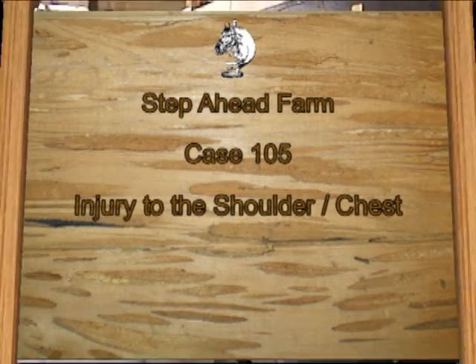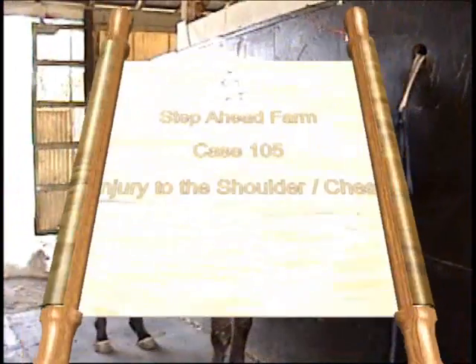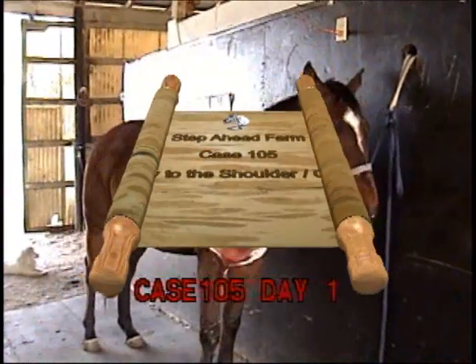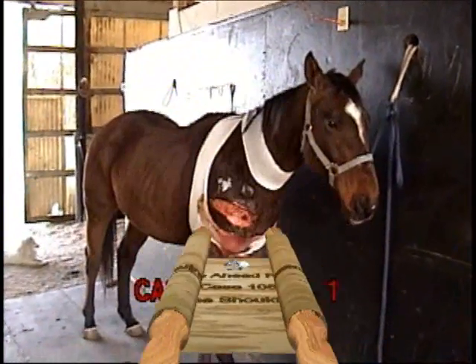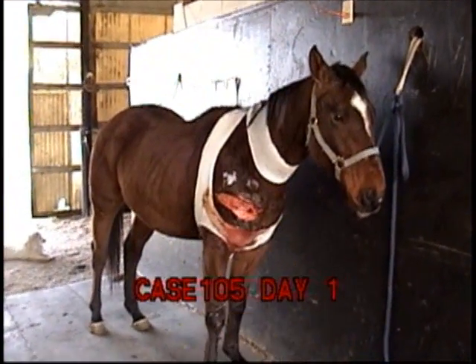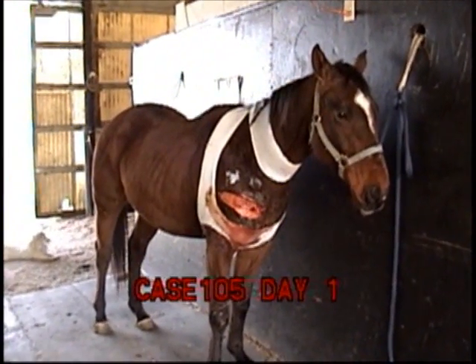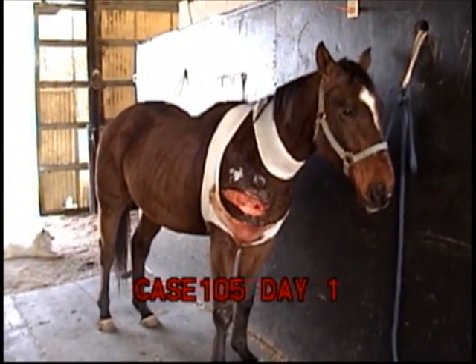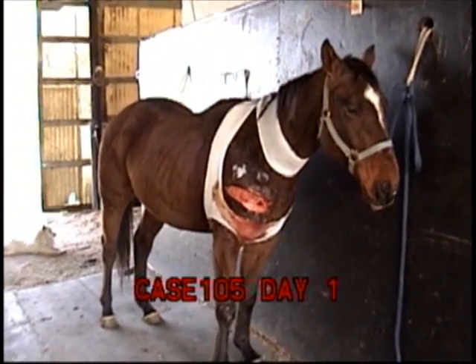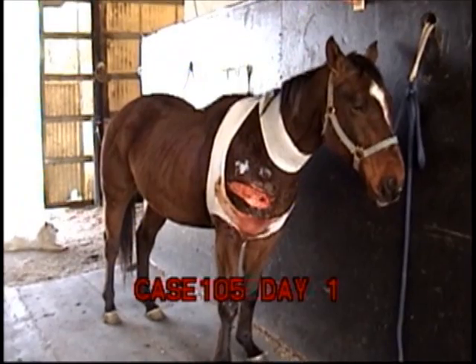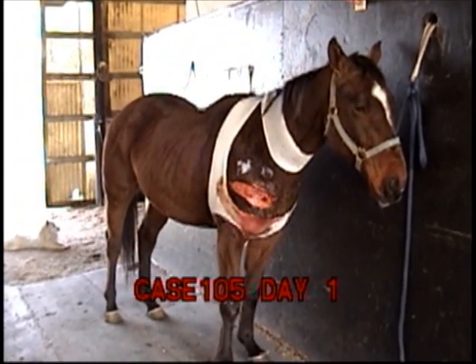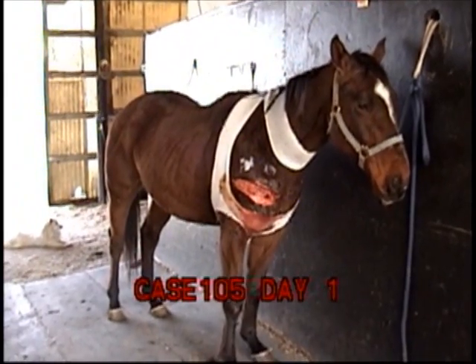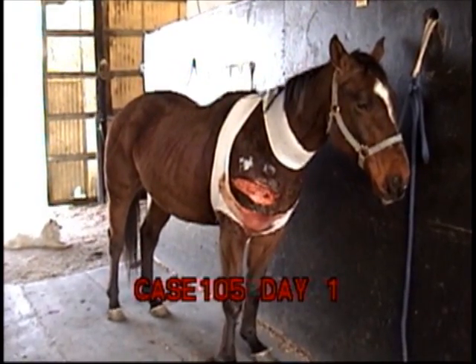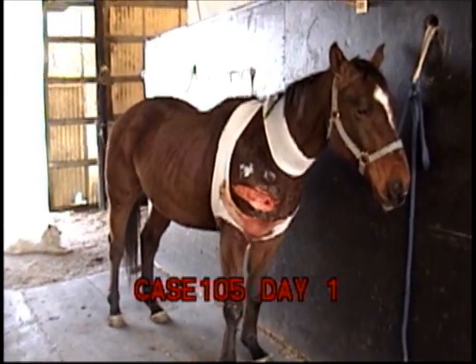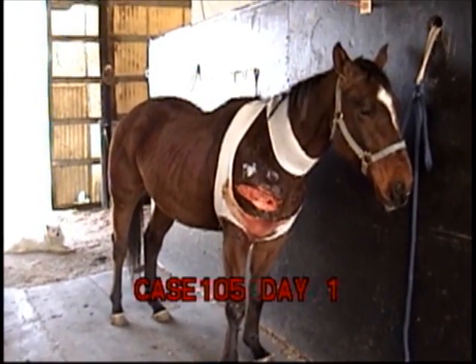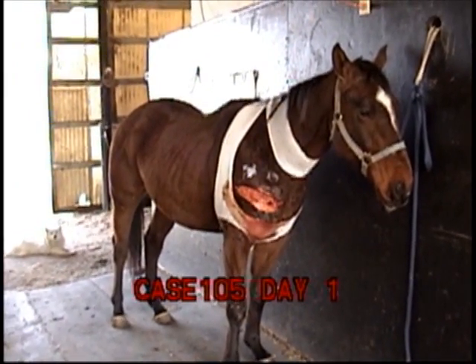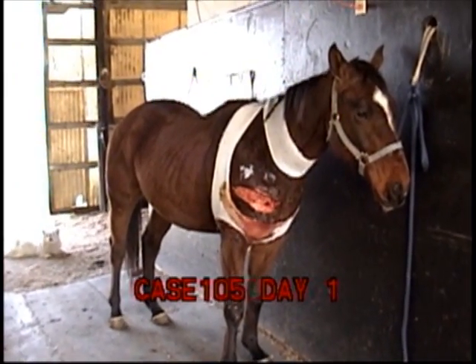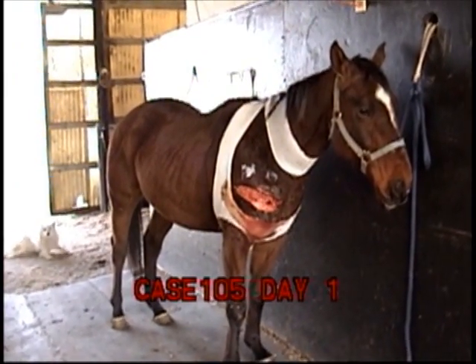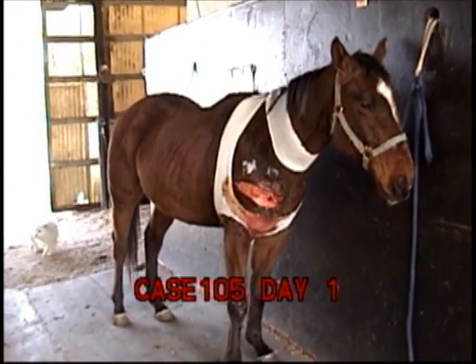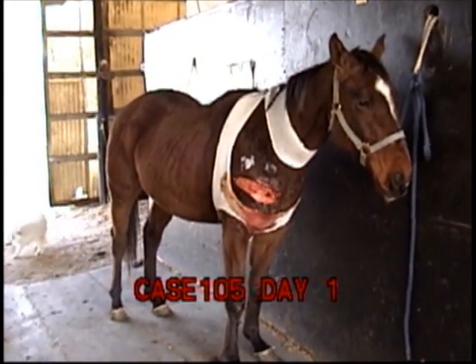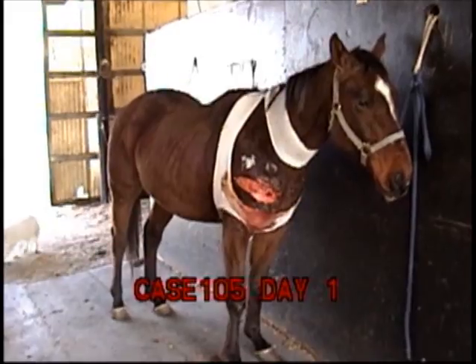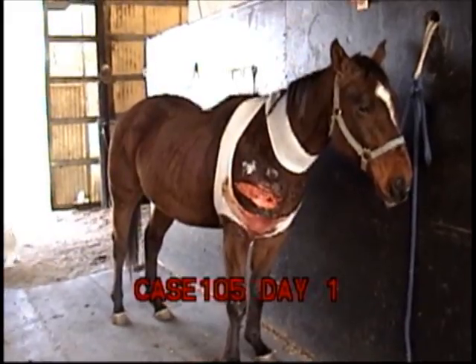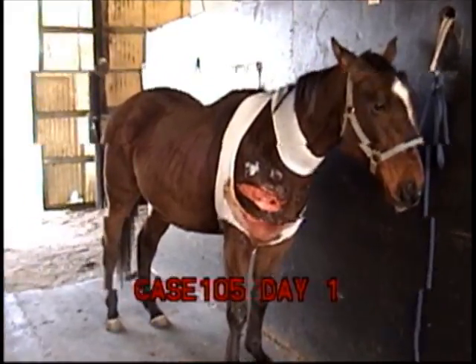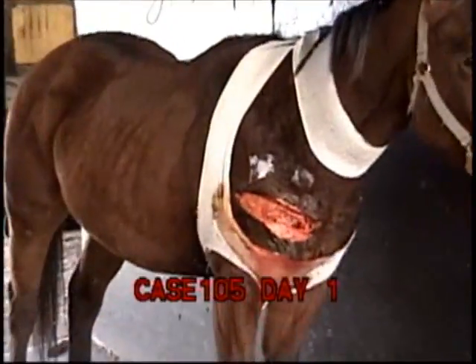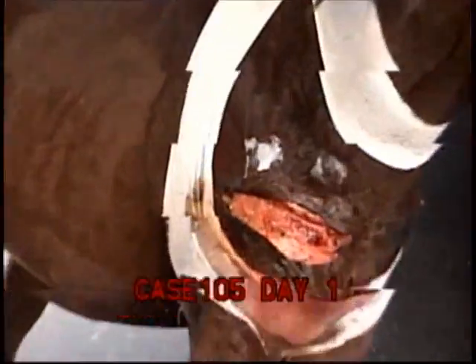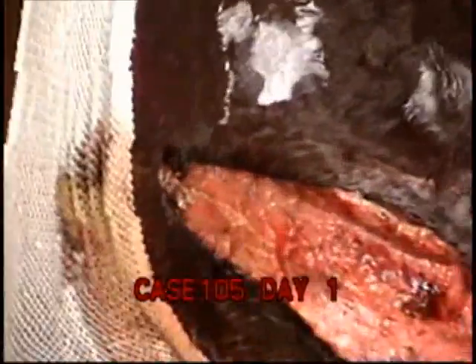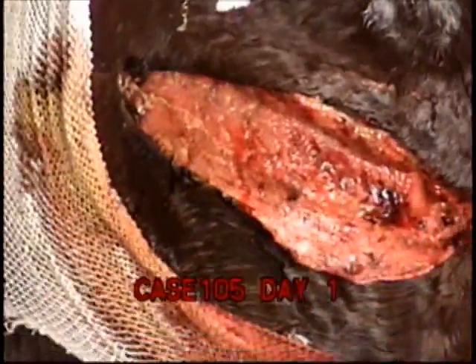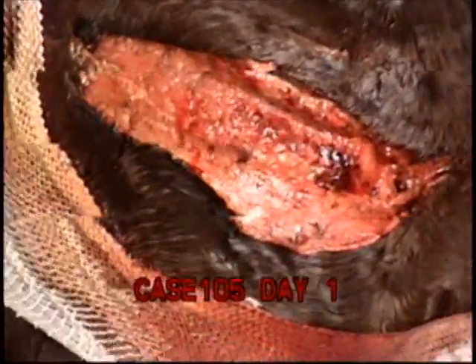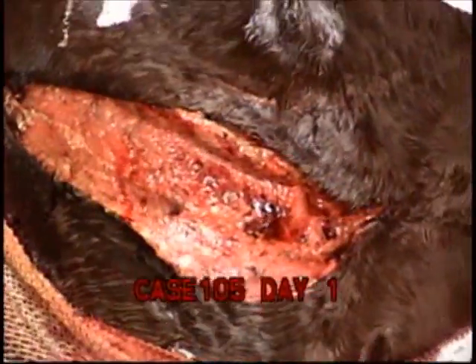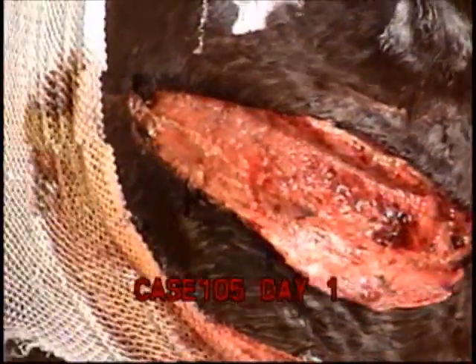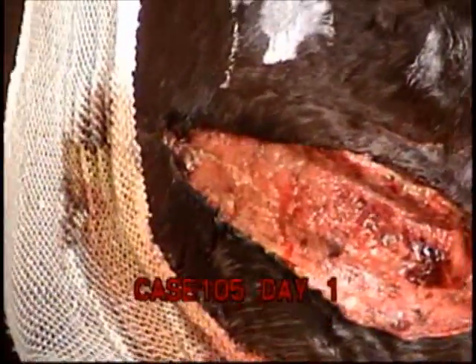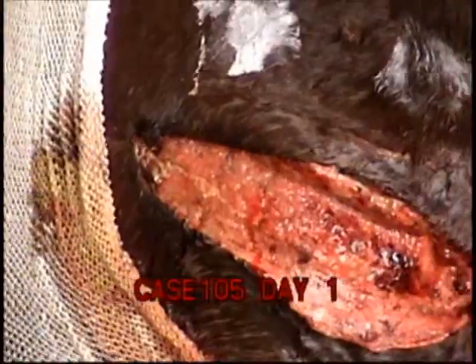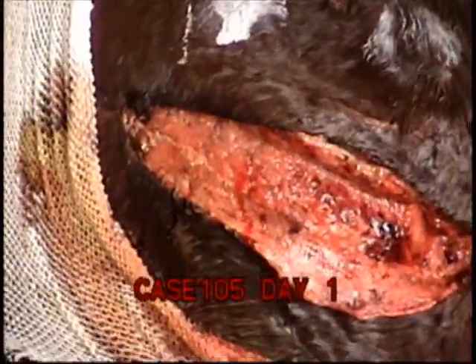This is the second day we've treated him, but the first full day of his injury. We're trying to demonstrate some bandaging technique here — it was useless to sew this up.